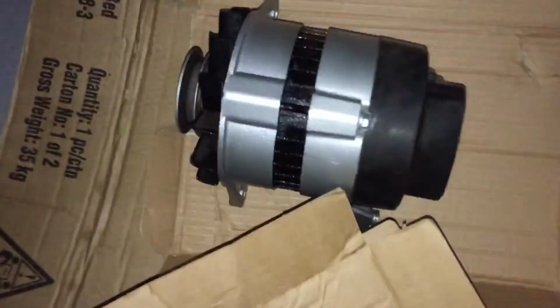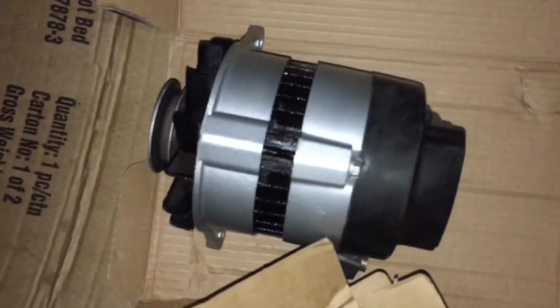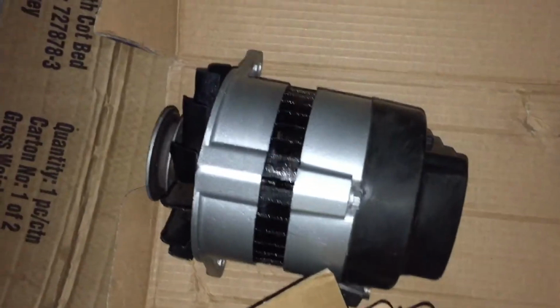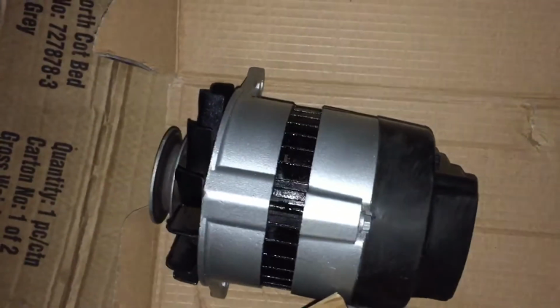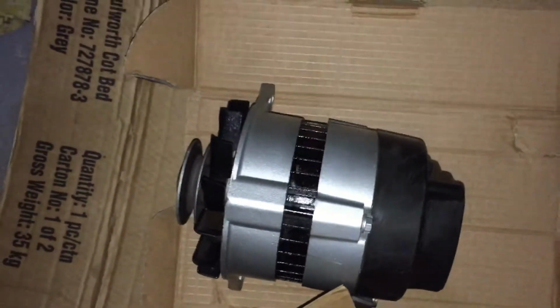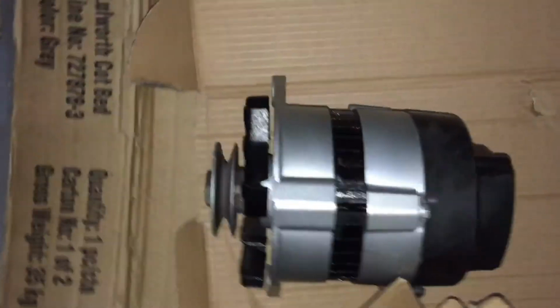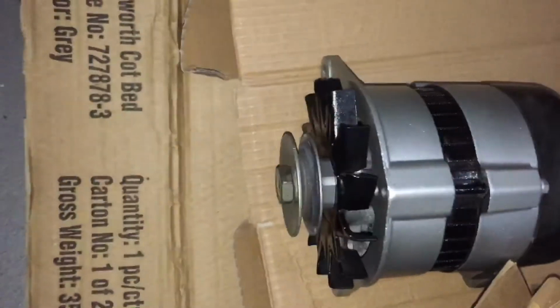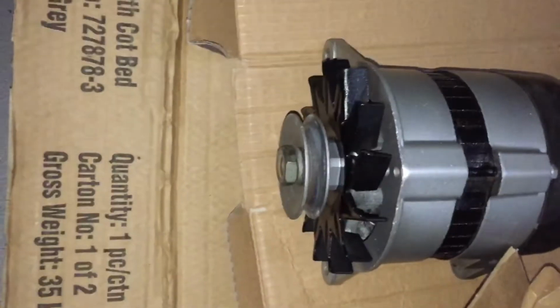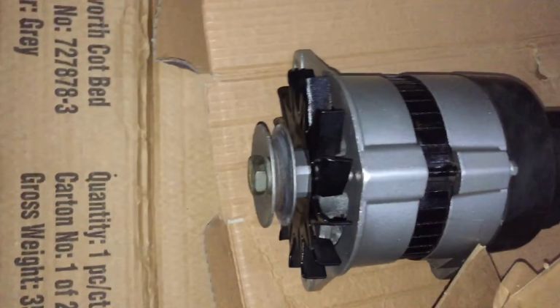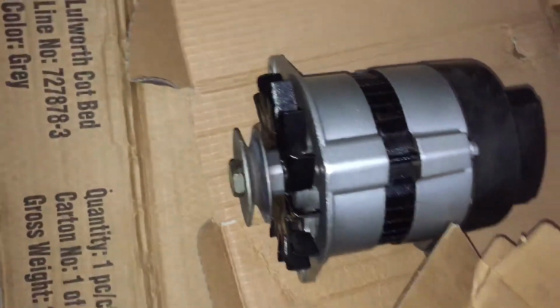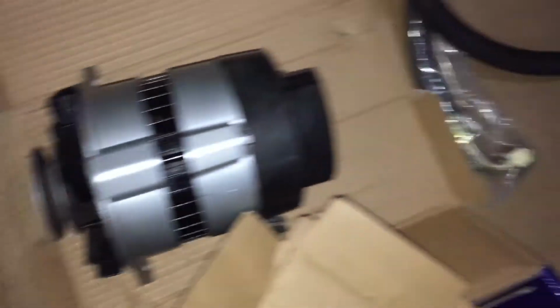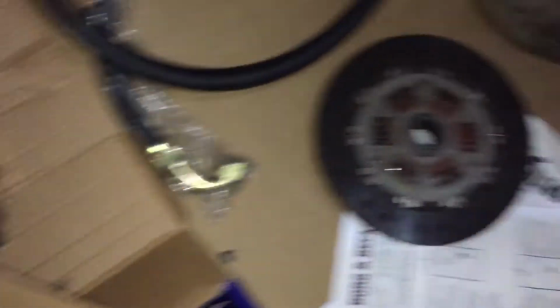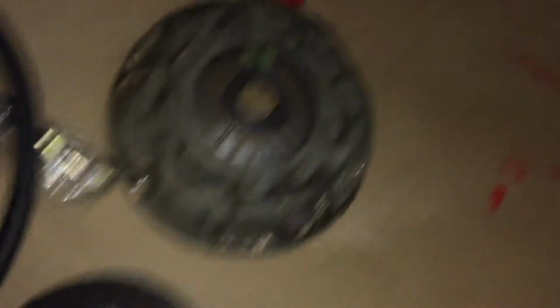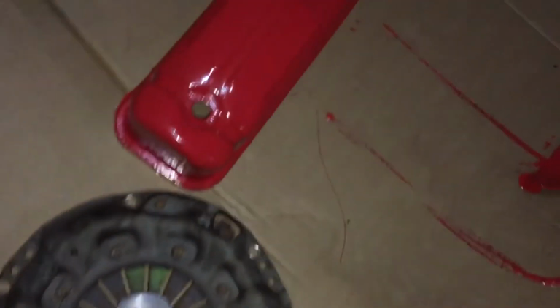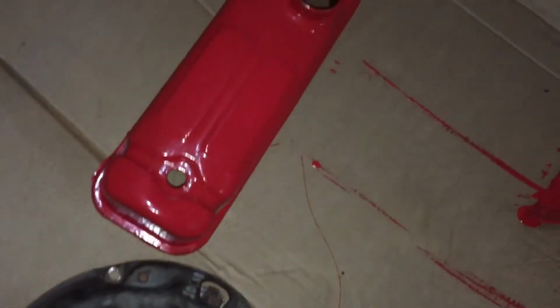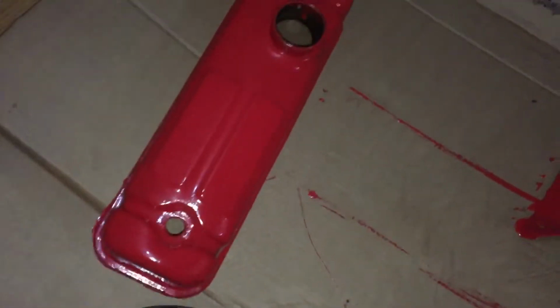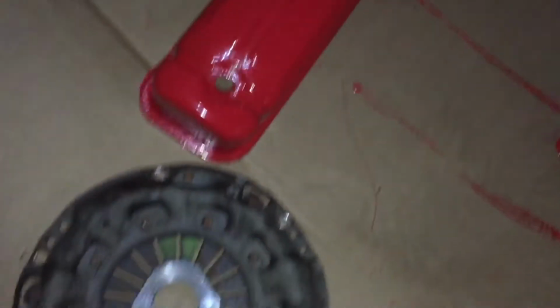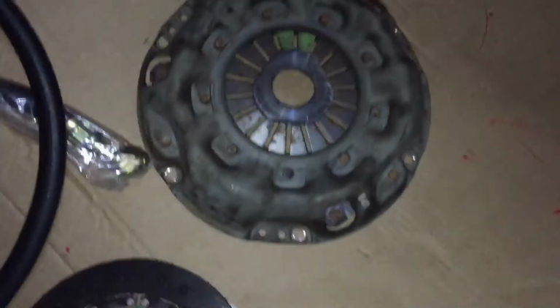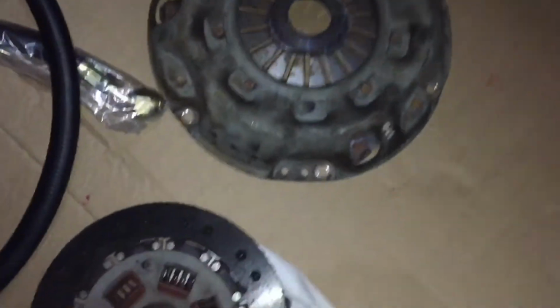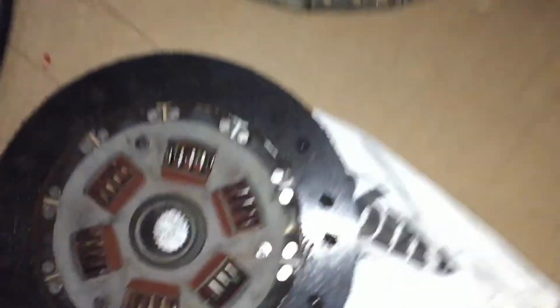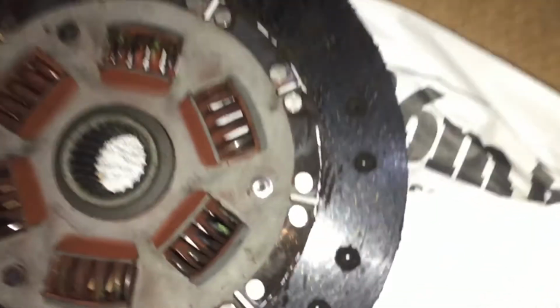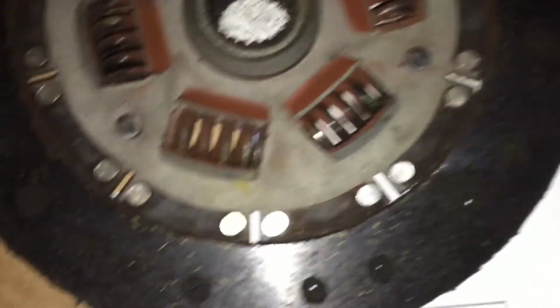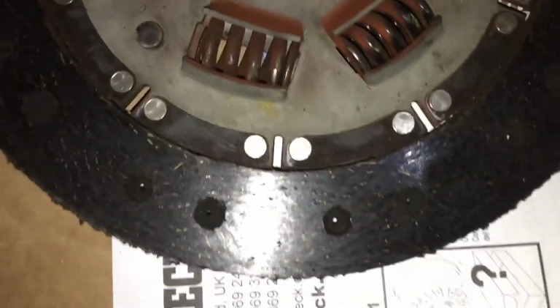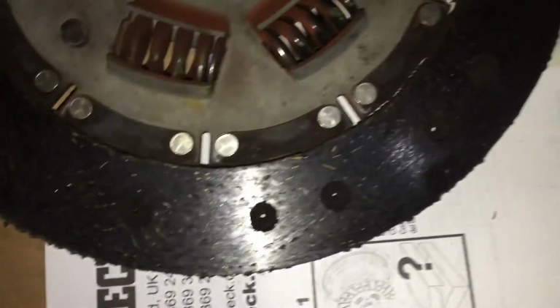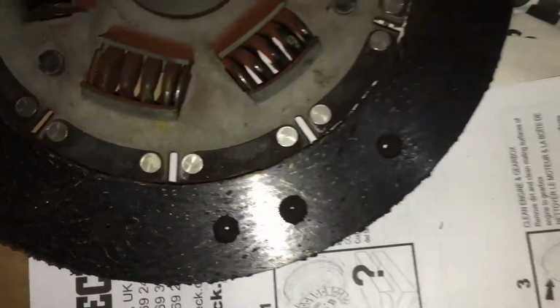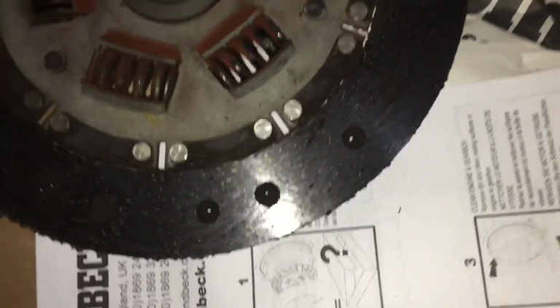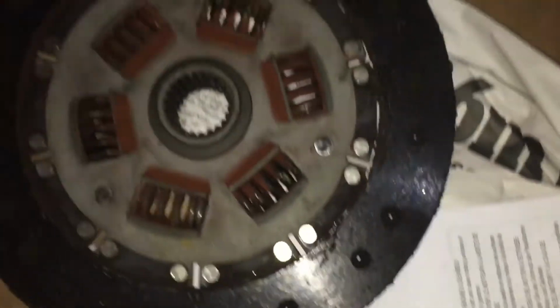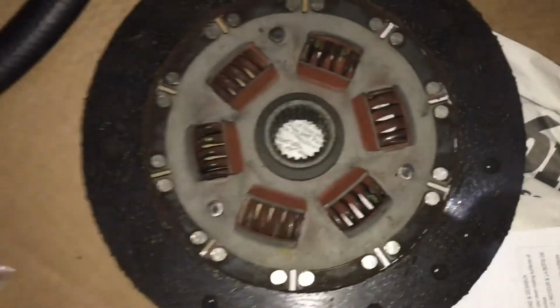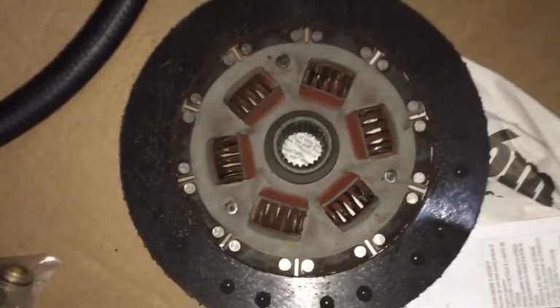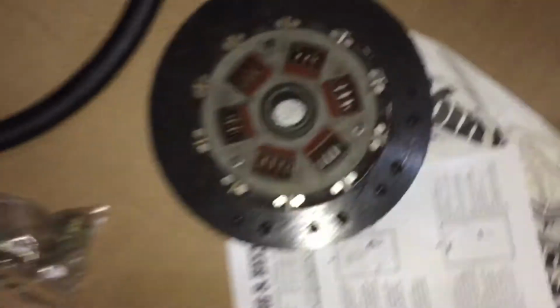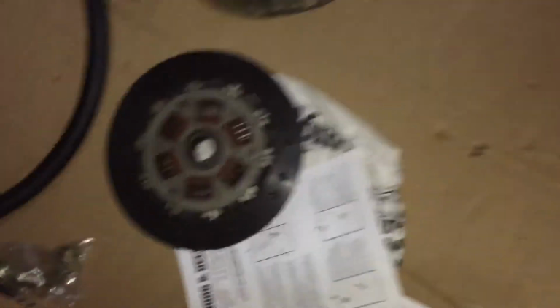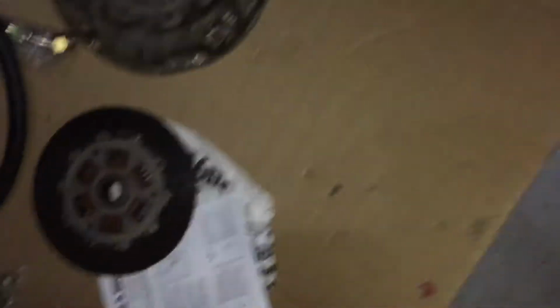I have fixed up the alternator — painted it silver and black, I think it looks really smart. Over here is the rocker cover. That's the old clutch, fairly well worn, but I'm always of the belief: when you're in there, do it properly.